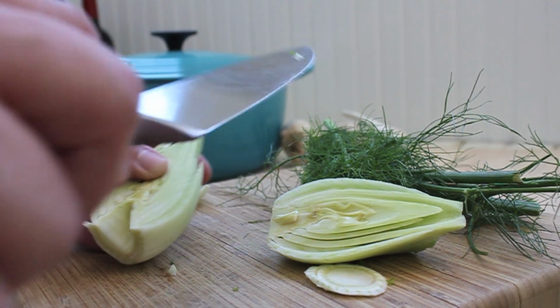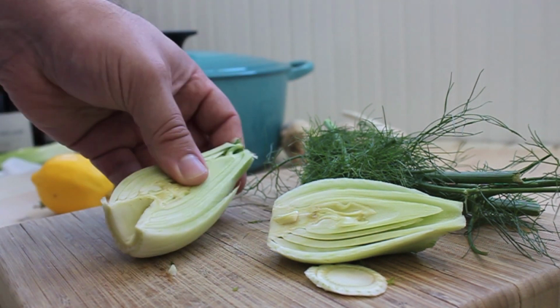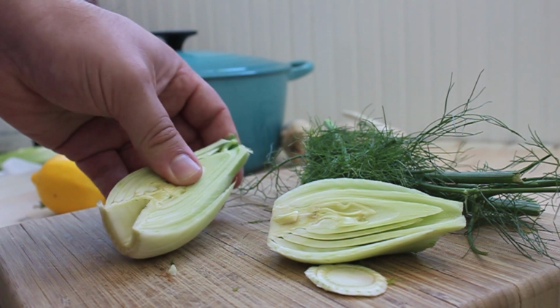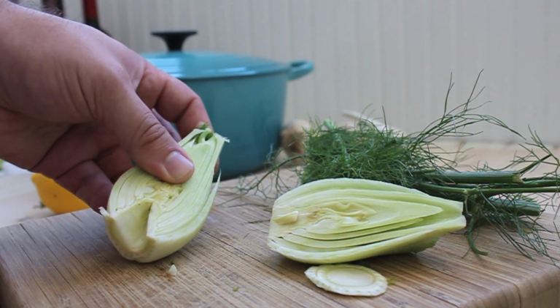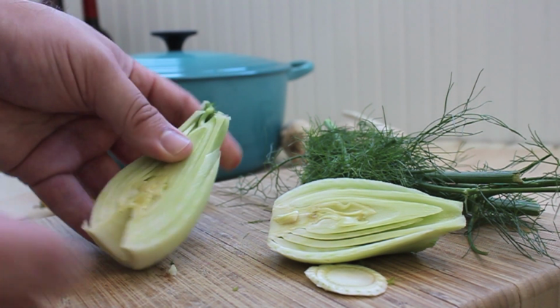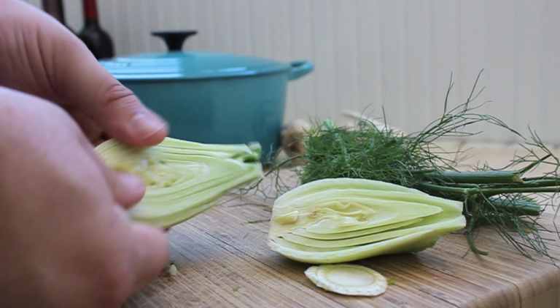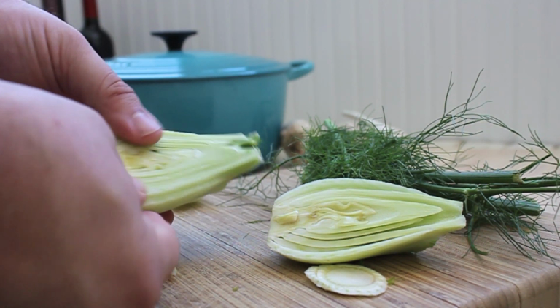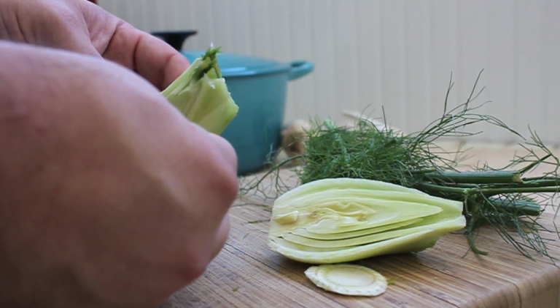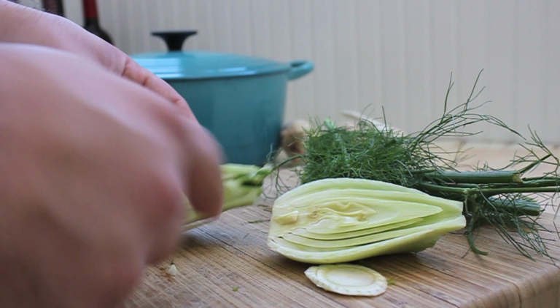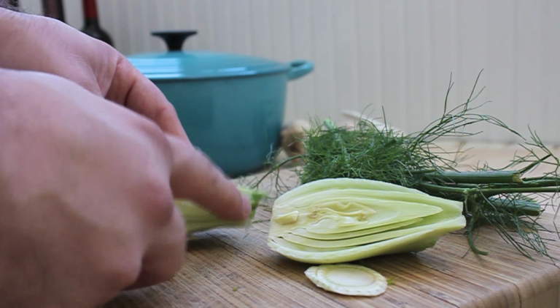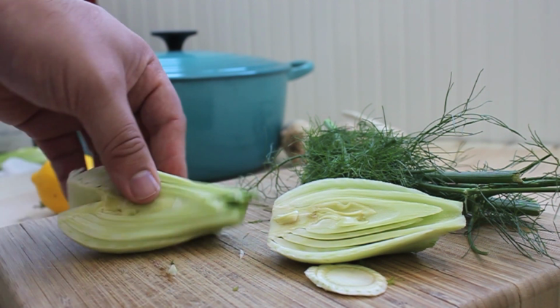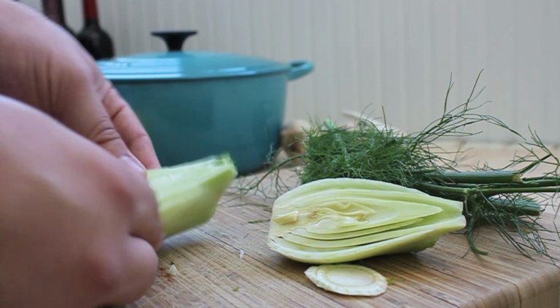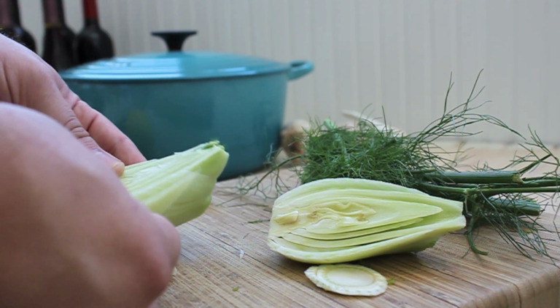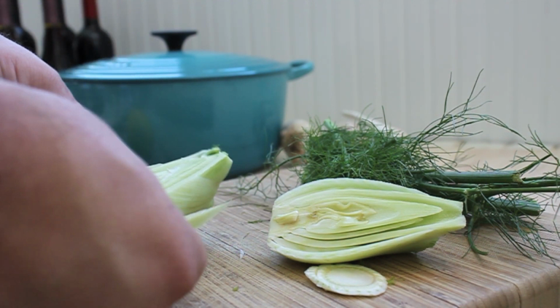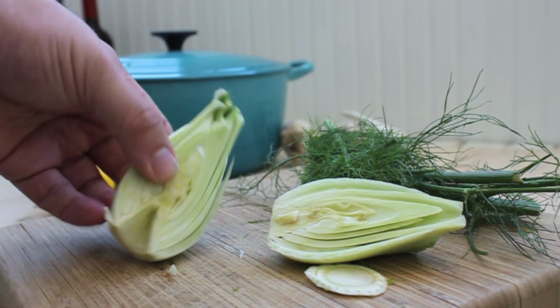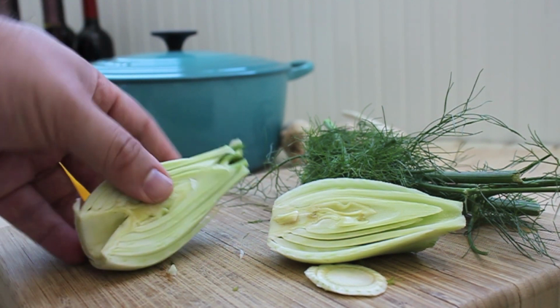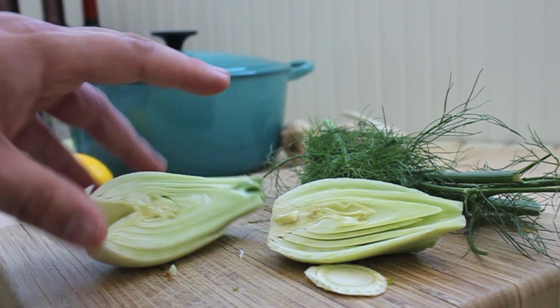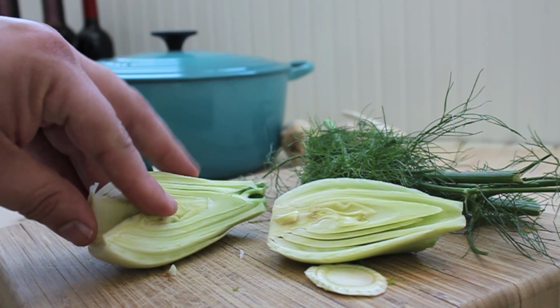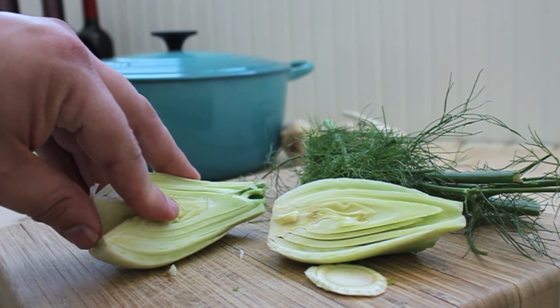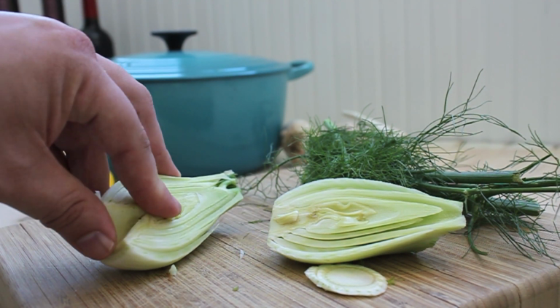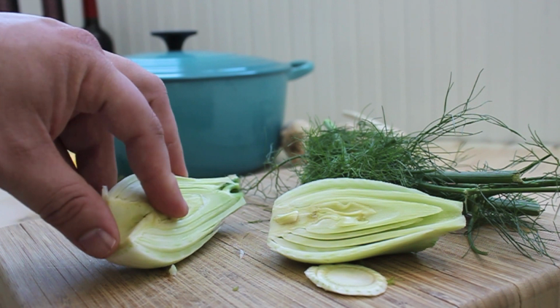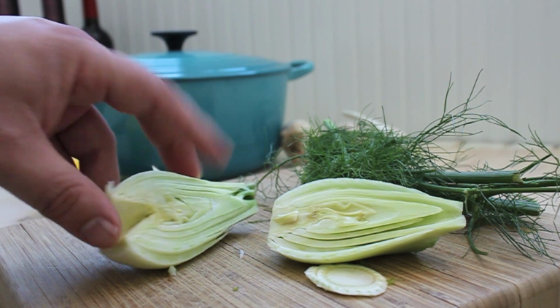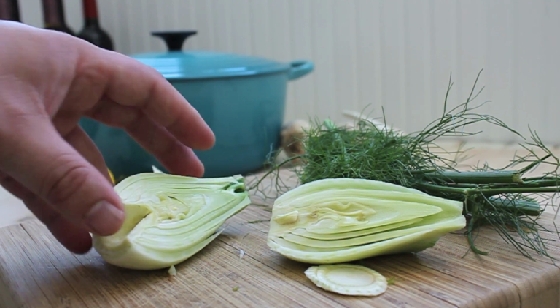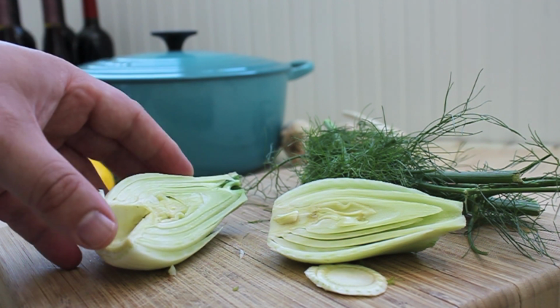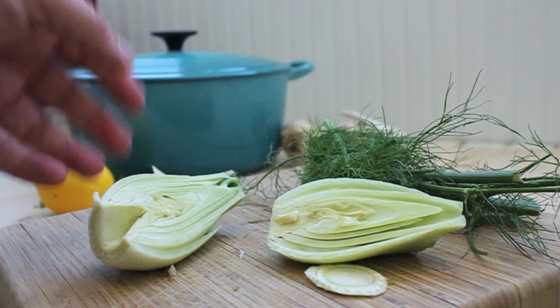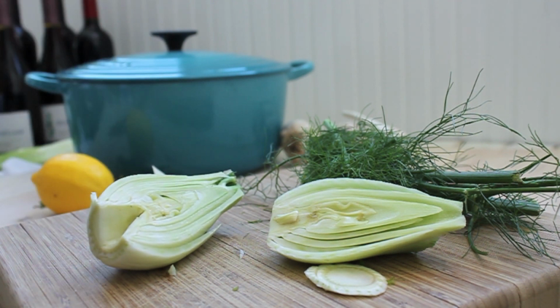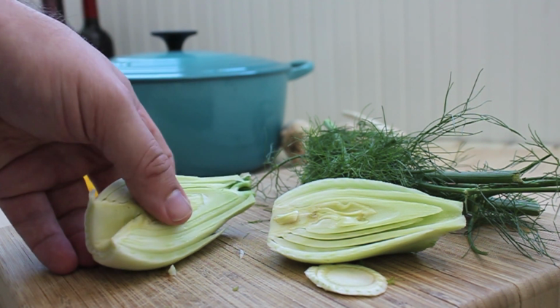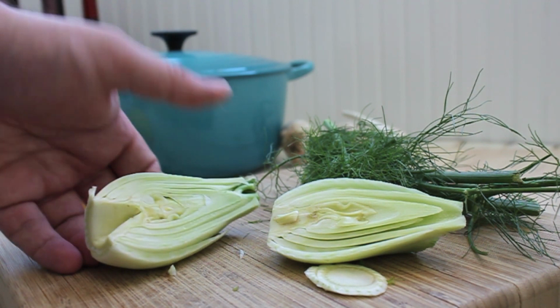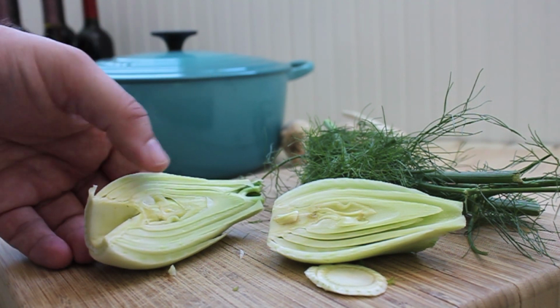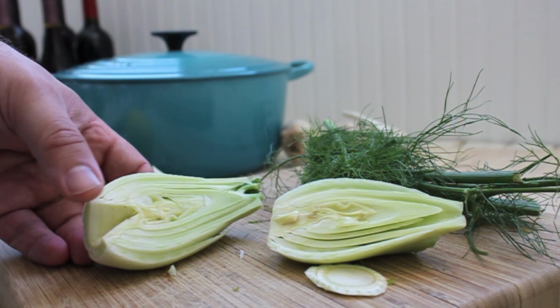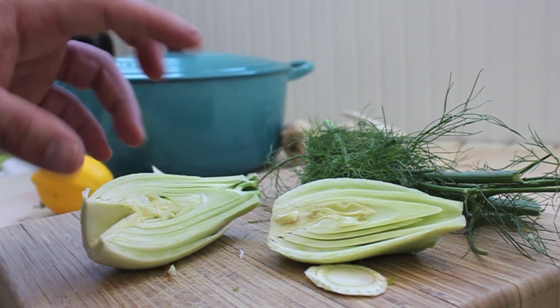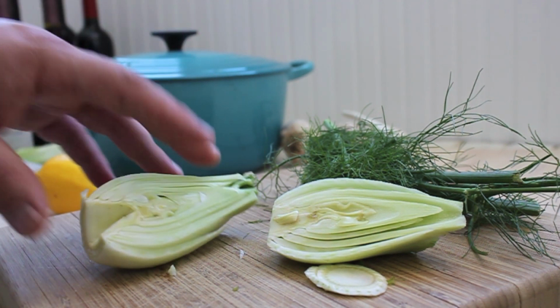Hopefully it doesn't go flying. Now you have this half here, so you want to trim this up too. You can shave this and put it in a salad, or you can cut it into quarters and sauté it, caramelize it. What I'm going to do next is slice these.